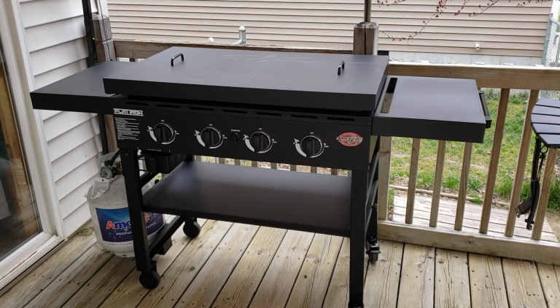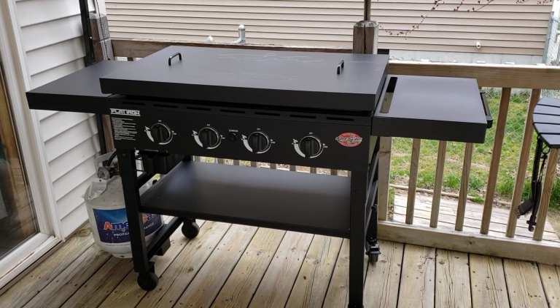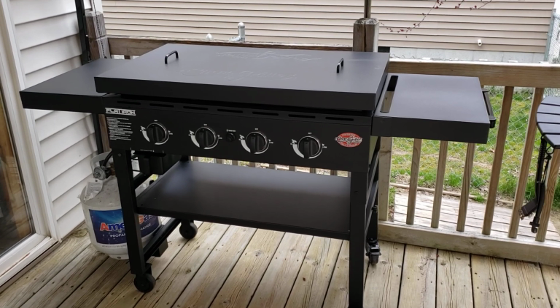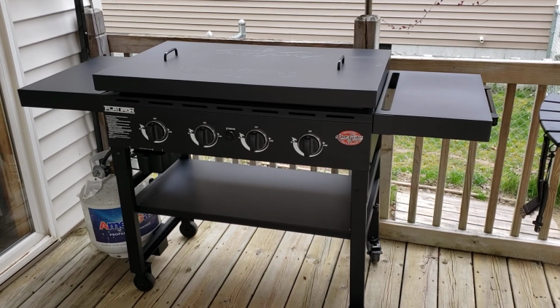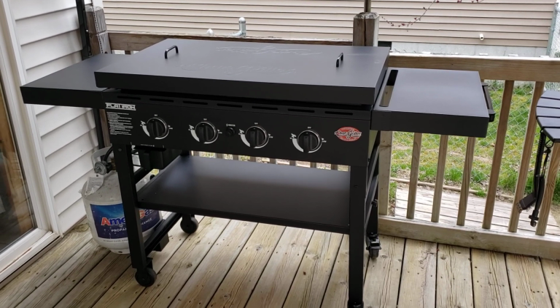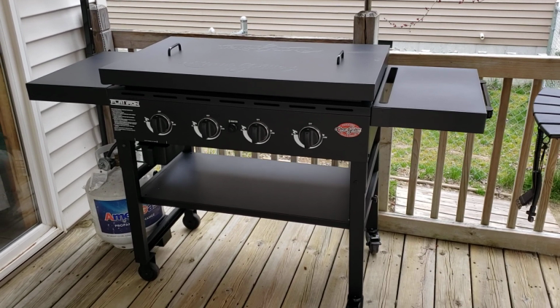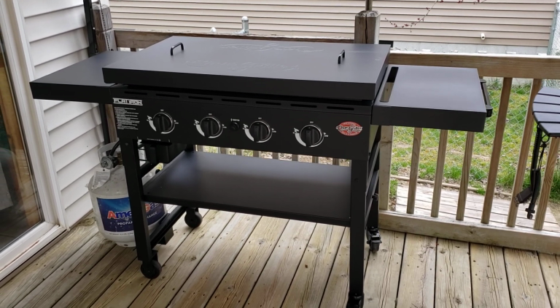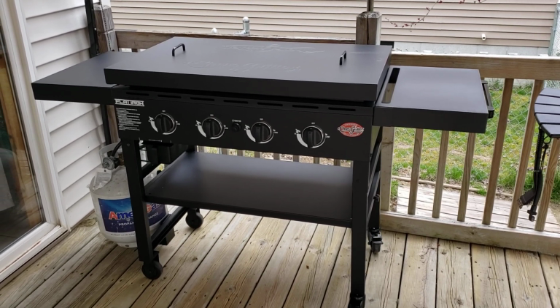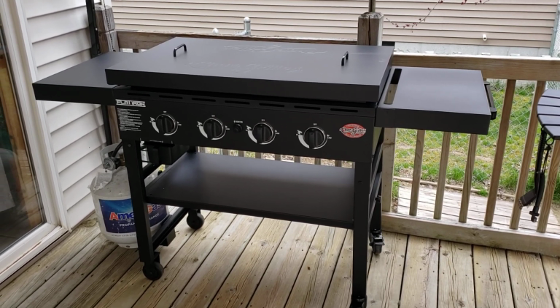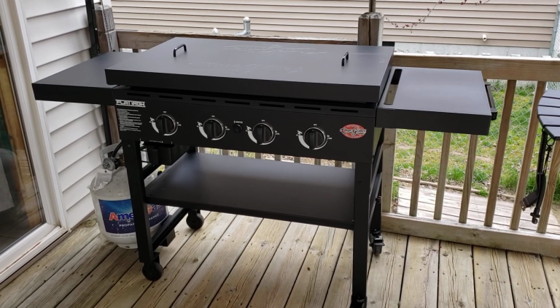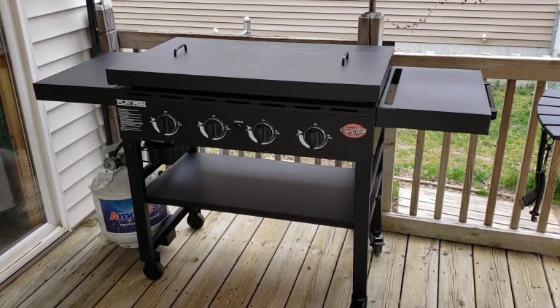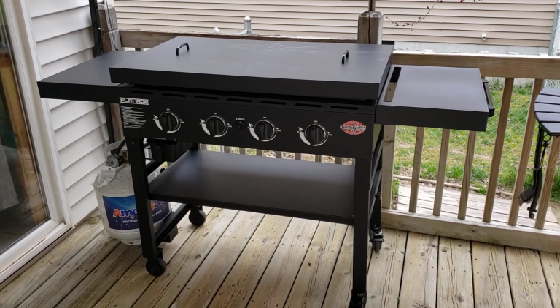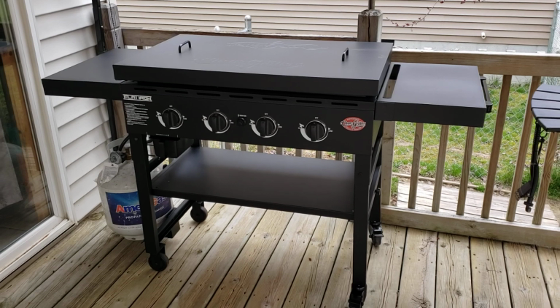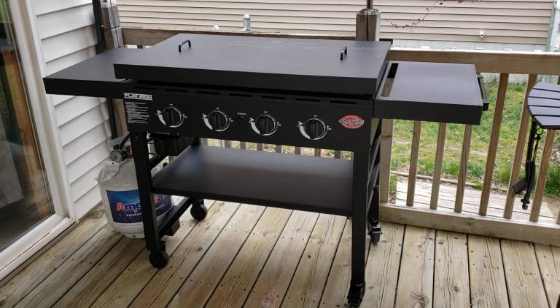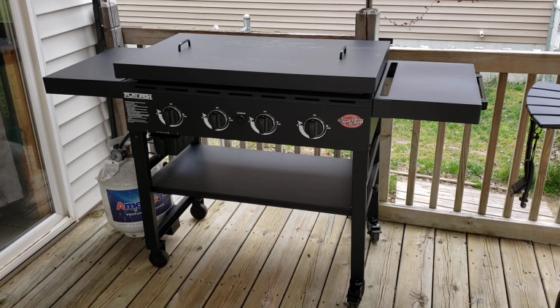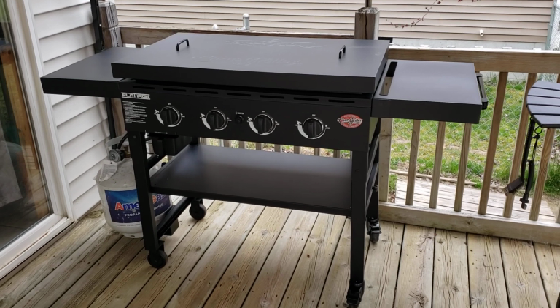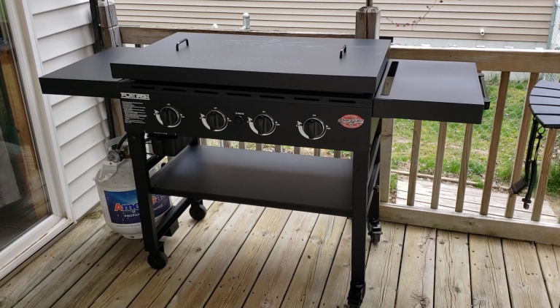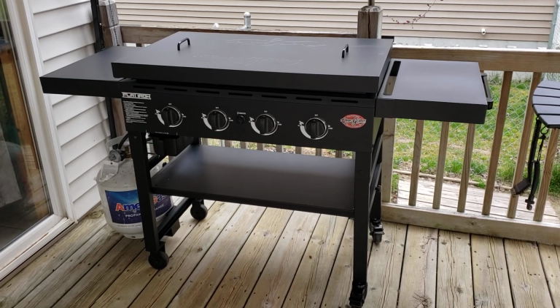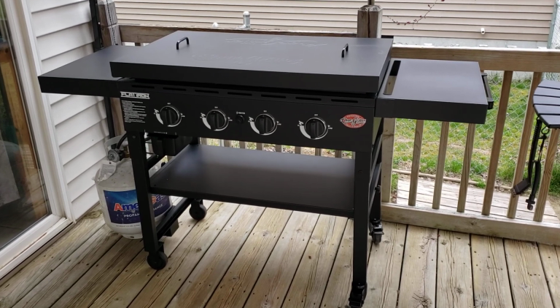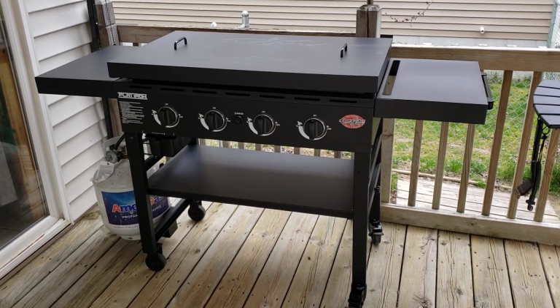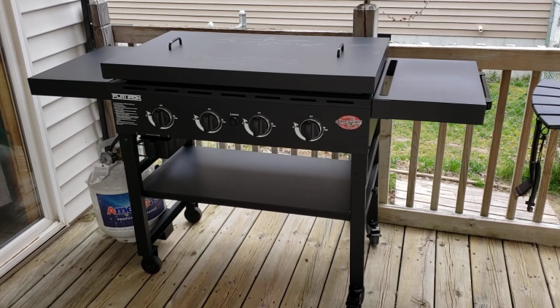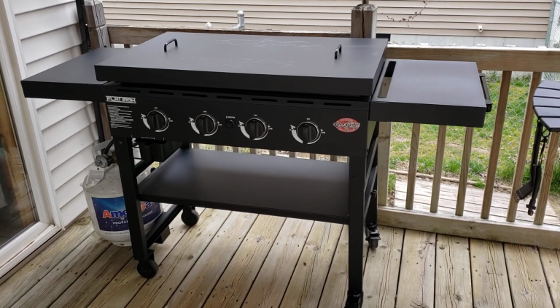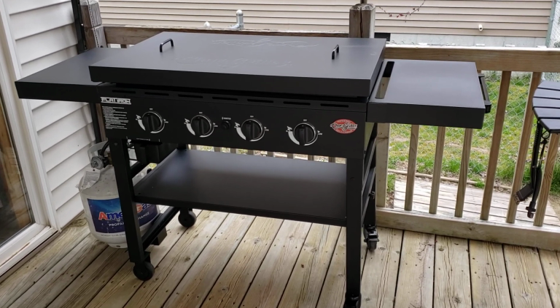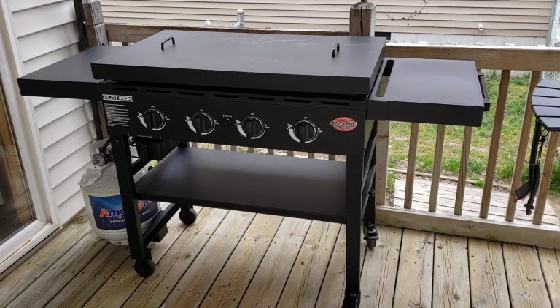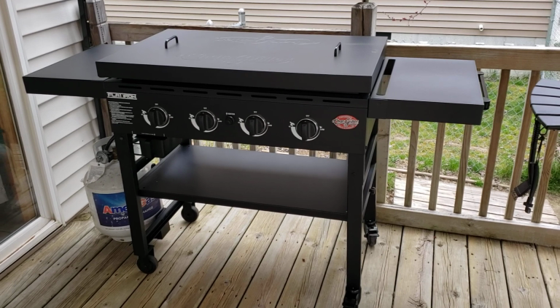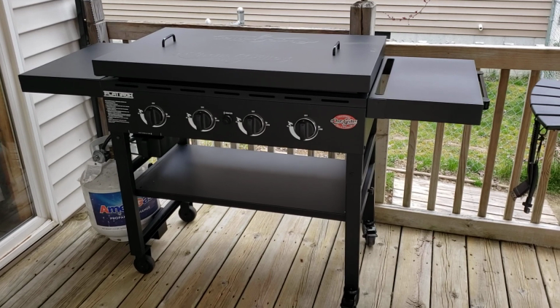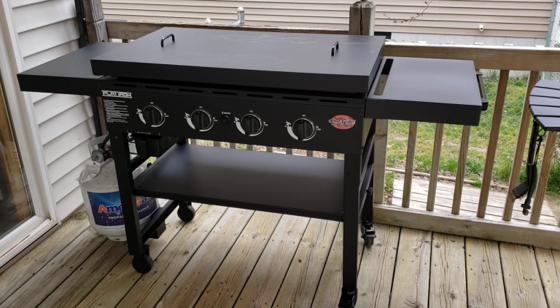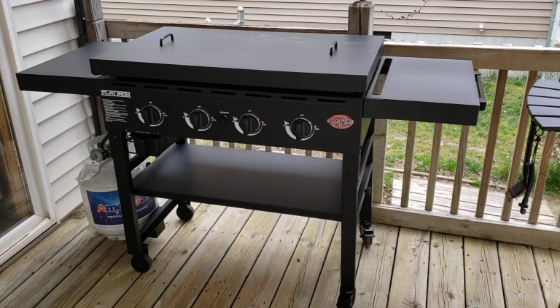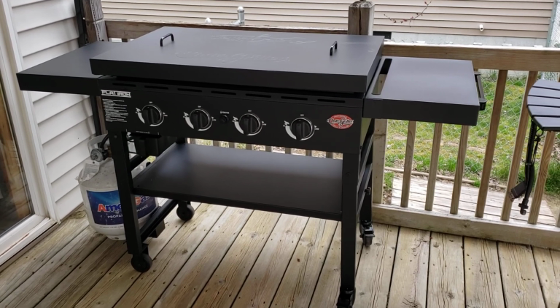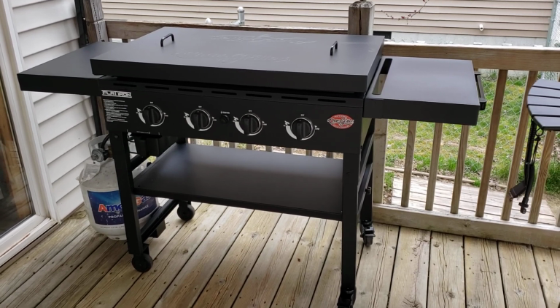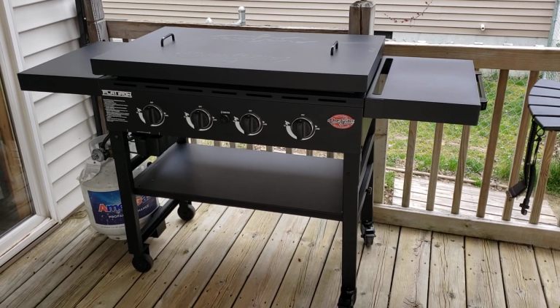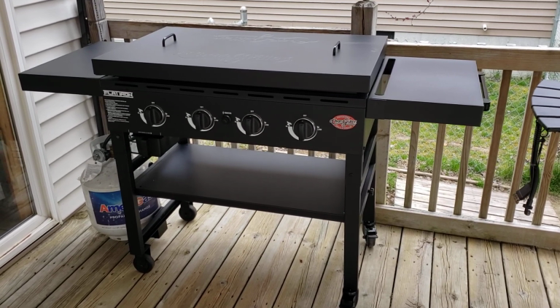There's not a lot of reviews on it online, unfortunately. I see a lot of reviews for the Camp Chef and the Blackstone, but unfortunately there's not too many Char Griller reviews out there, so I figured I would add one.